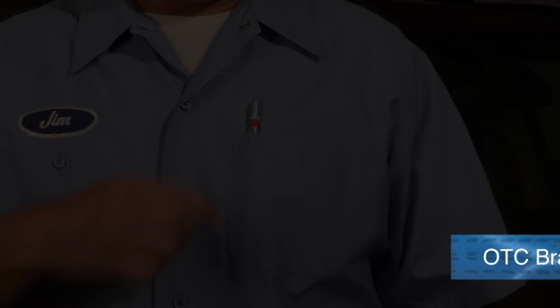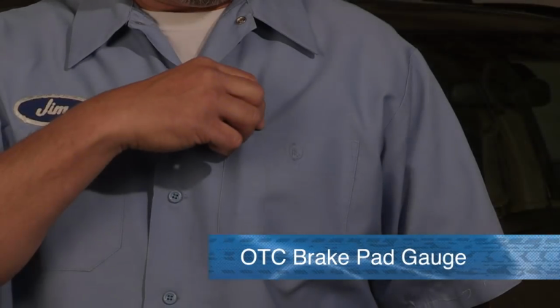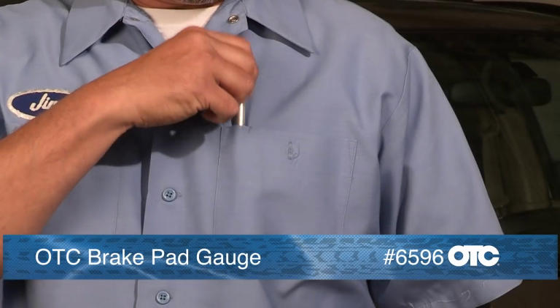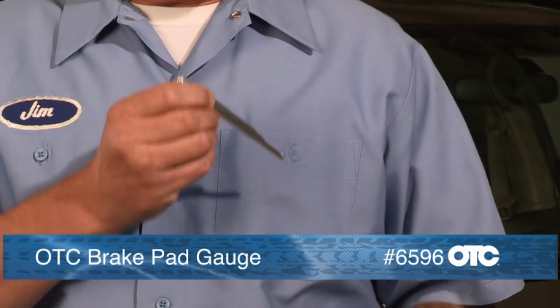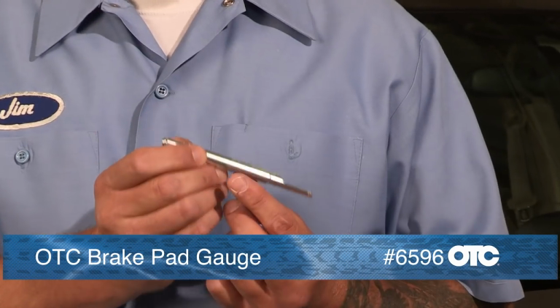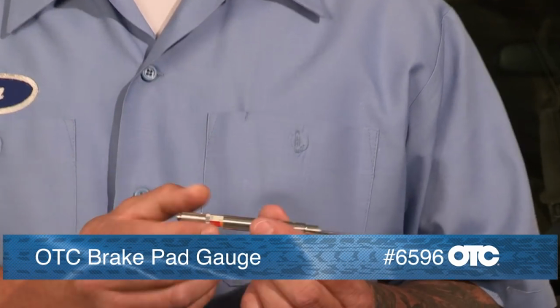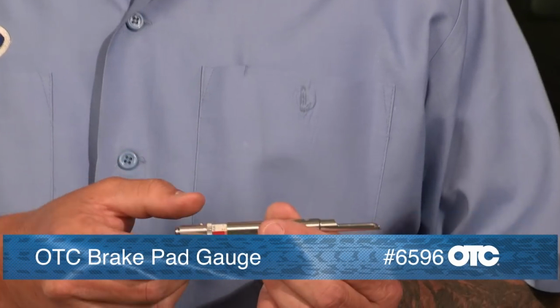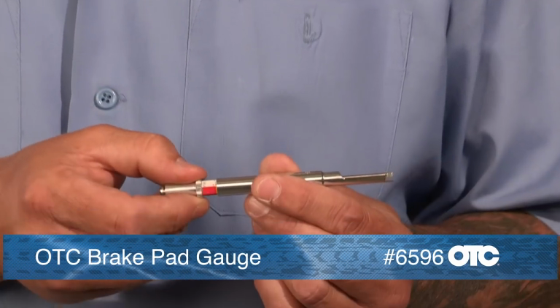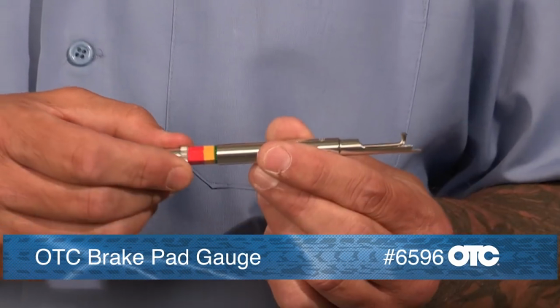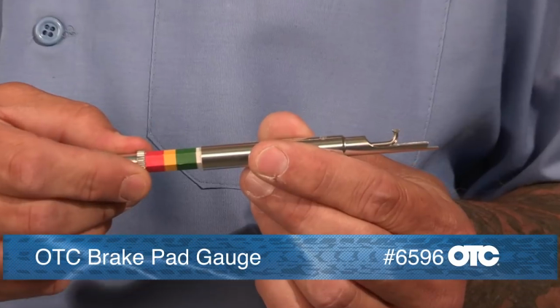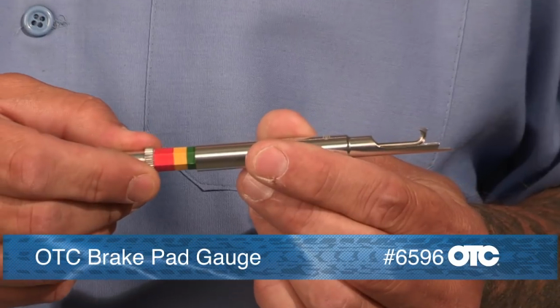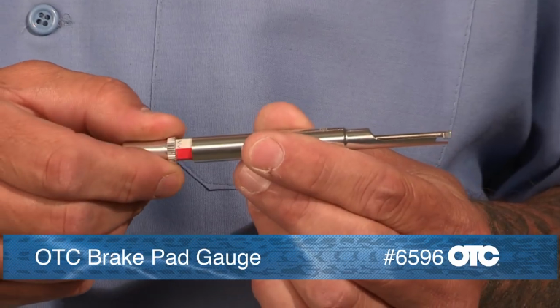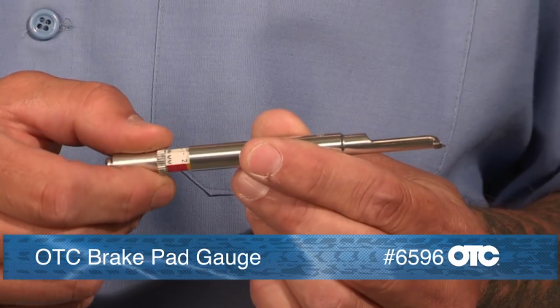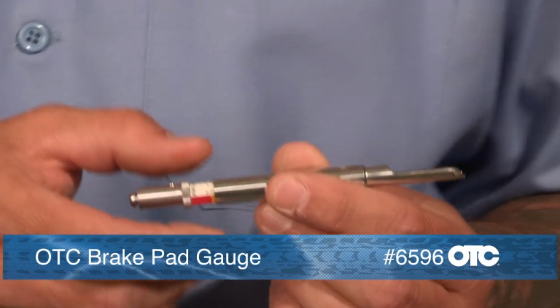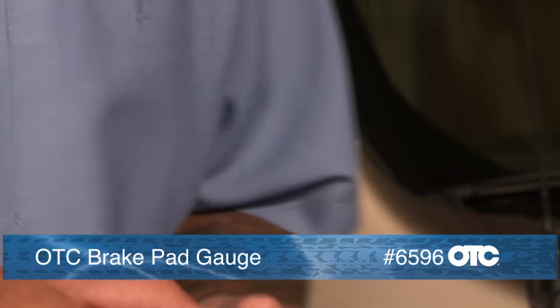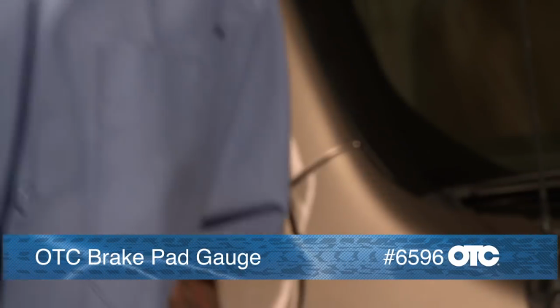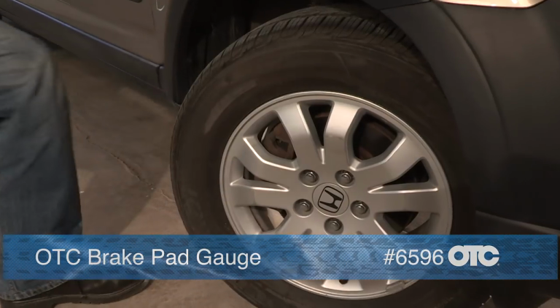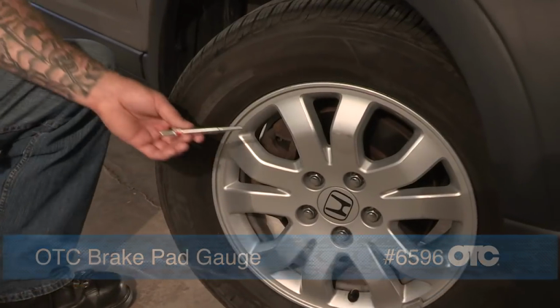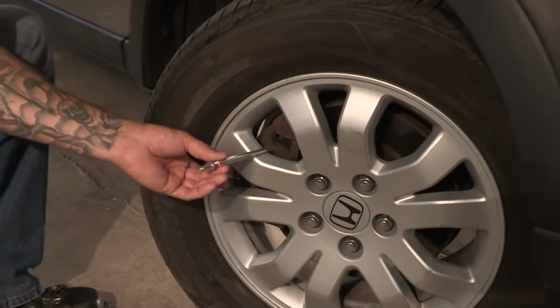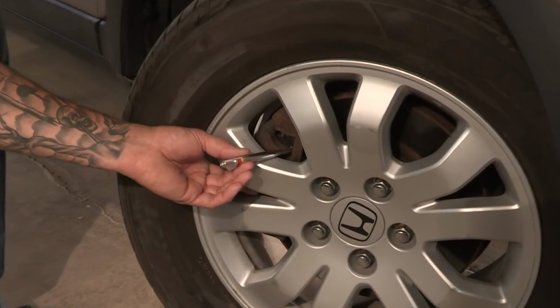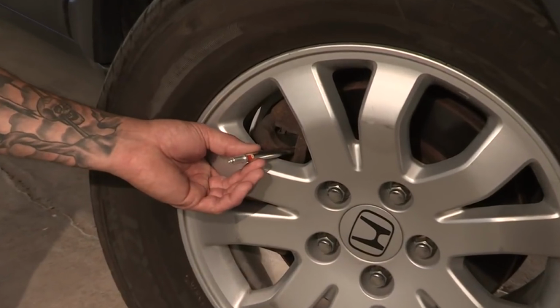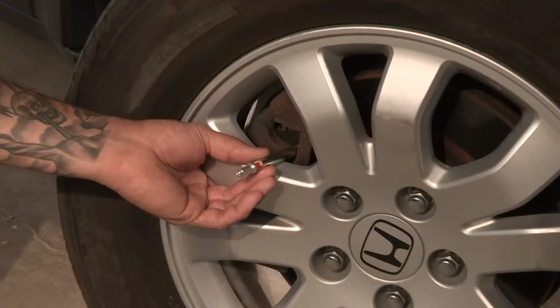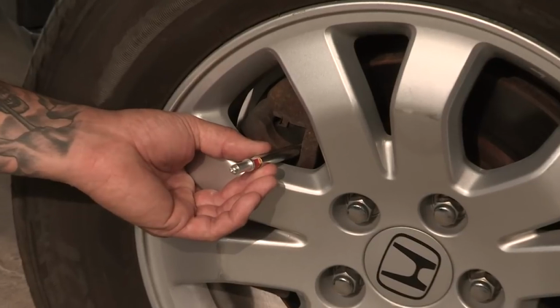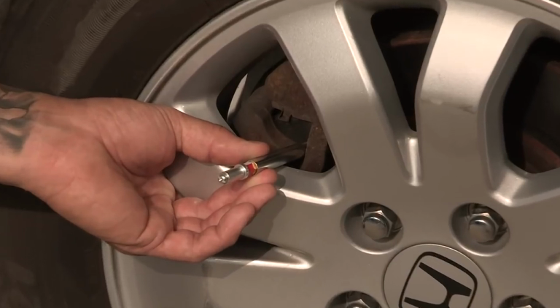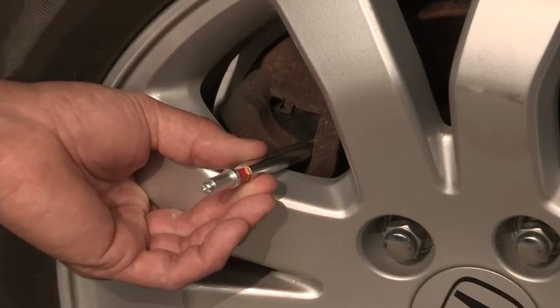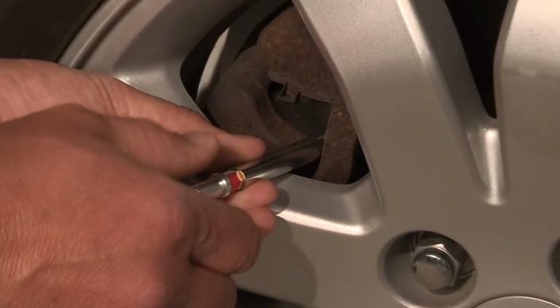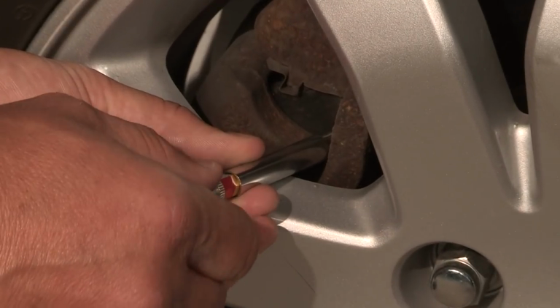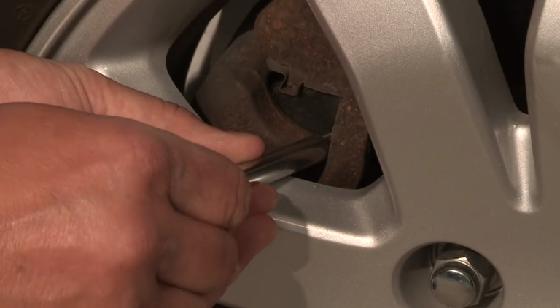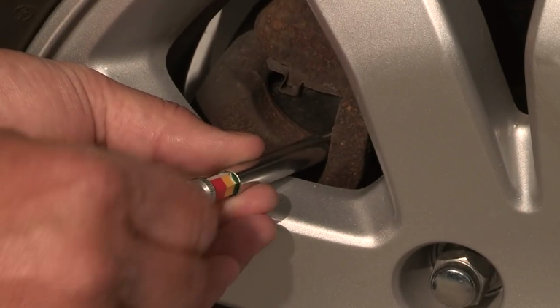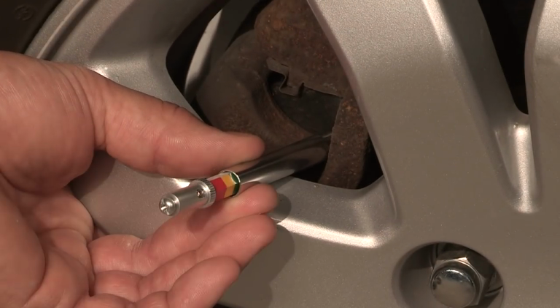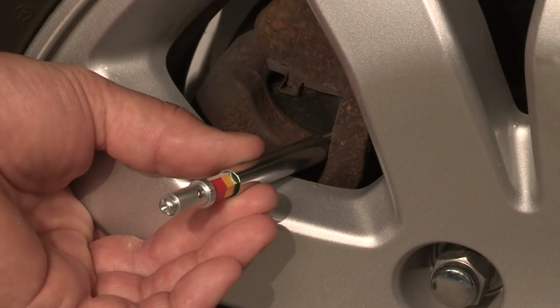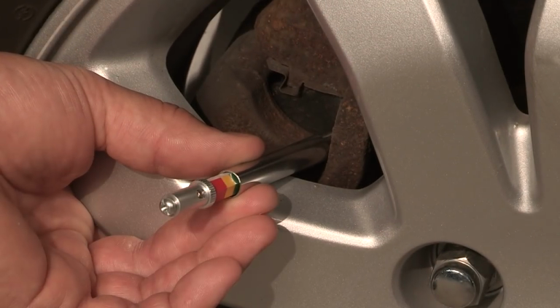The OTC 6596 brake pad gauge allows for definitive measurement of brake pads to determine their life. Its unique design permits measurement of the vehicle without removal of any components in most cases.